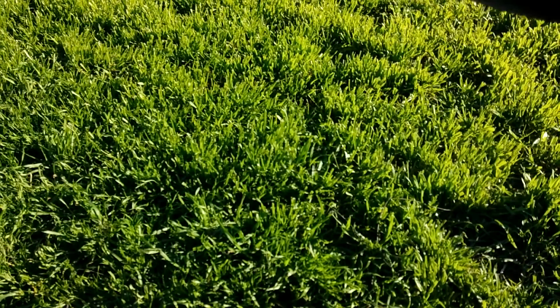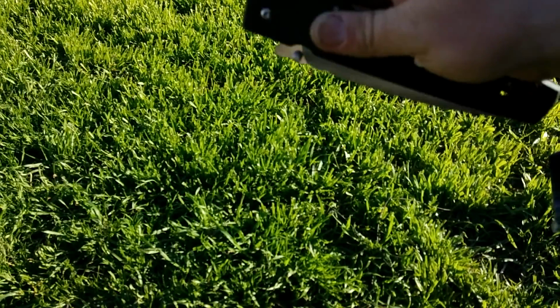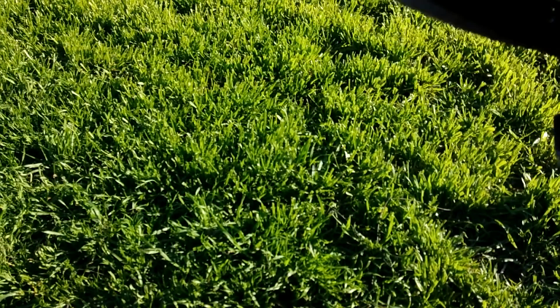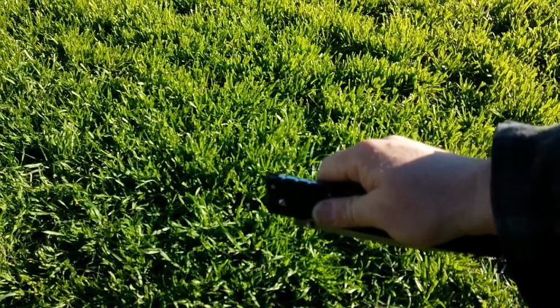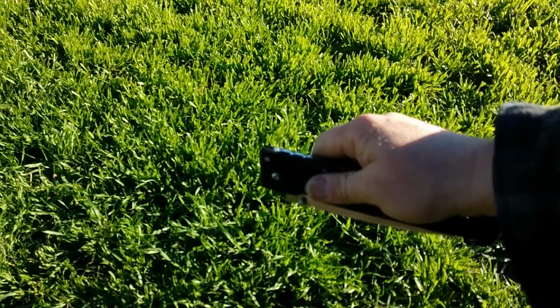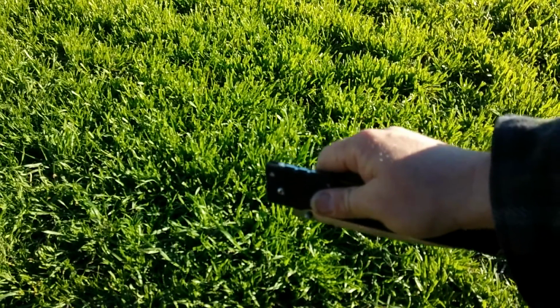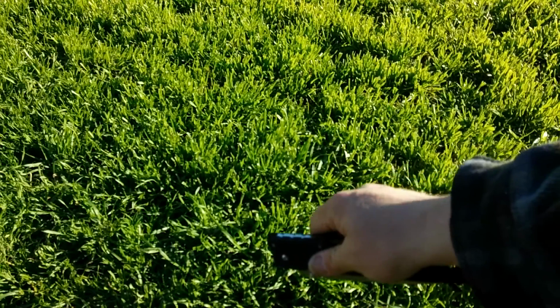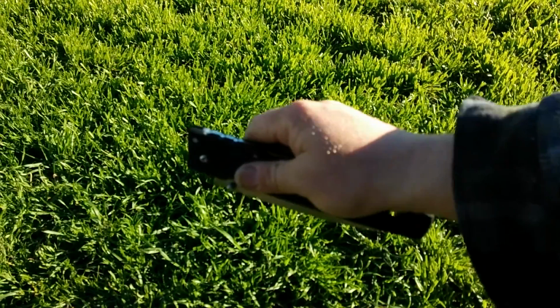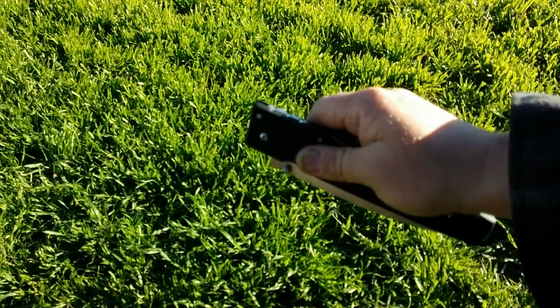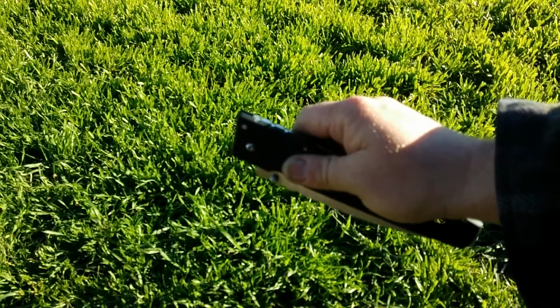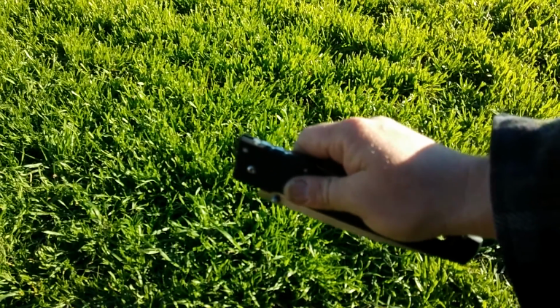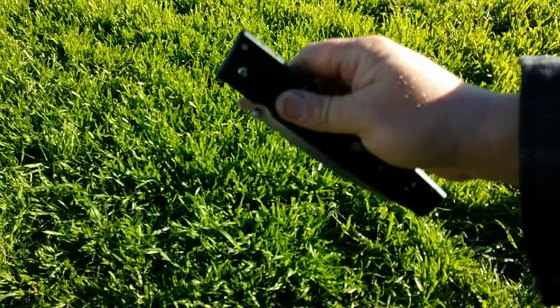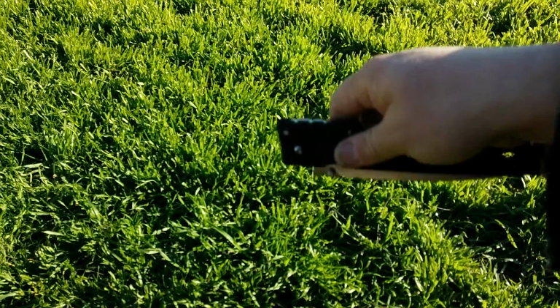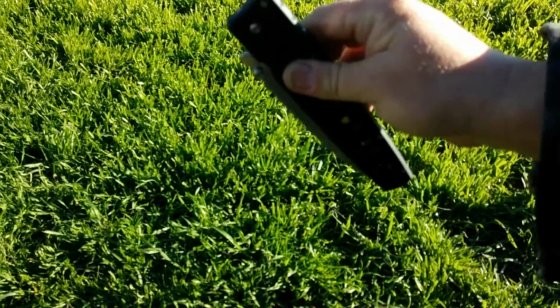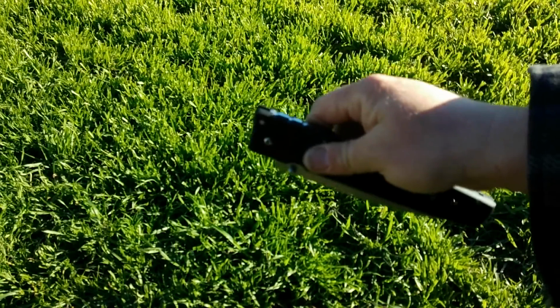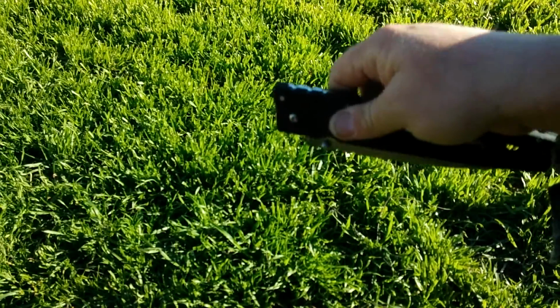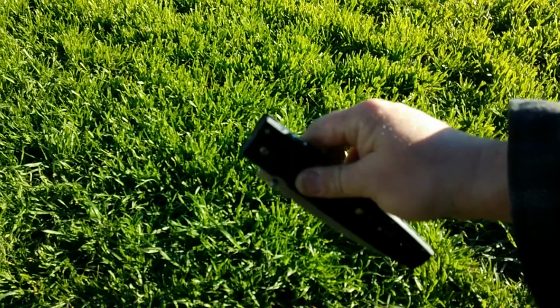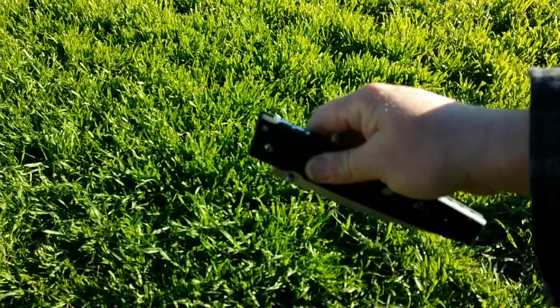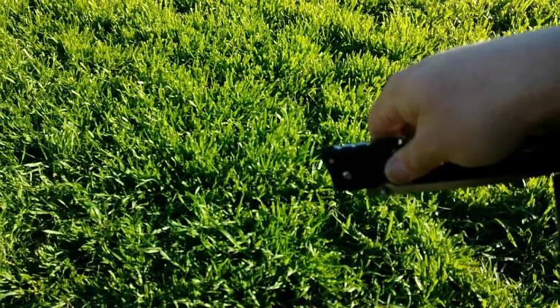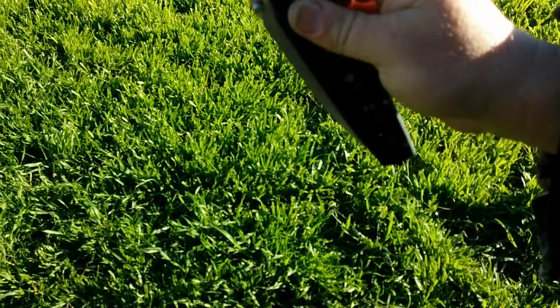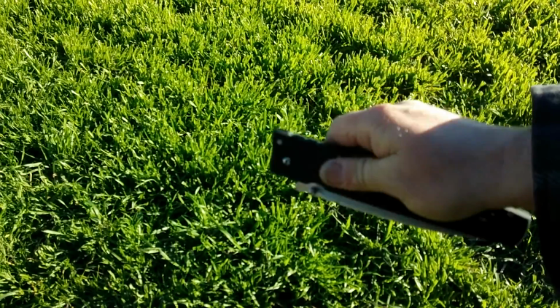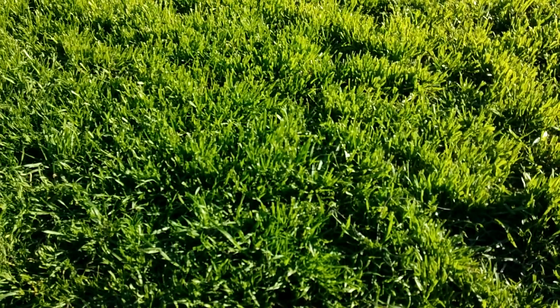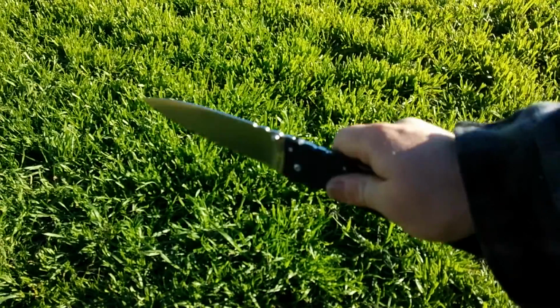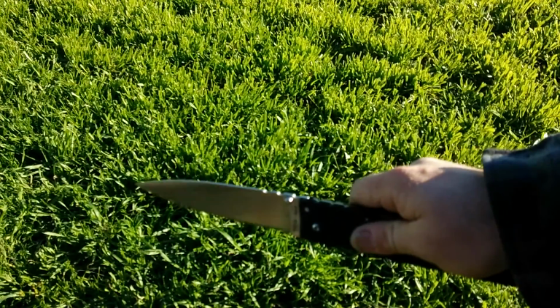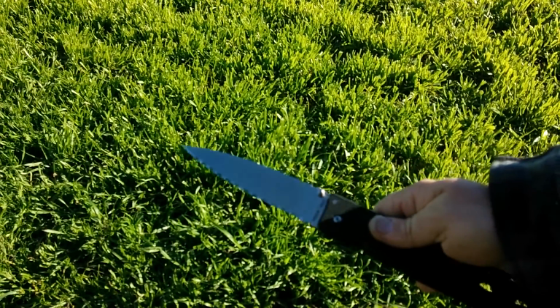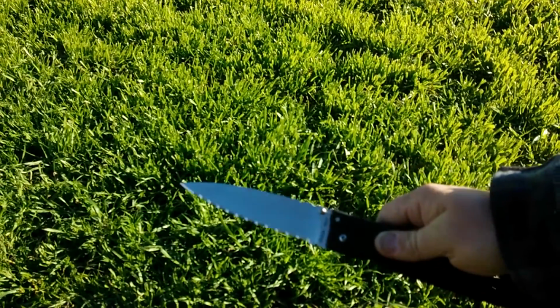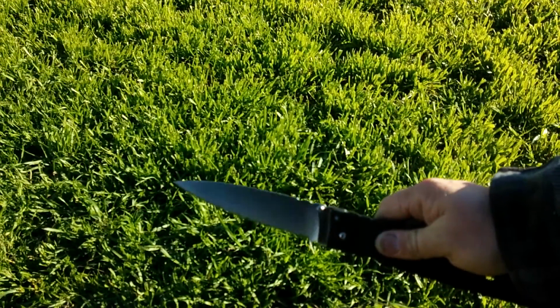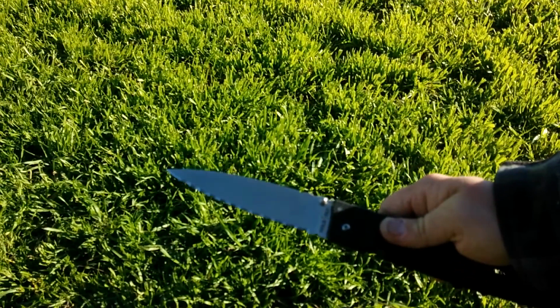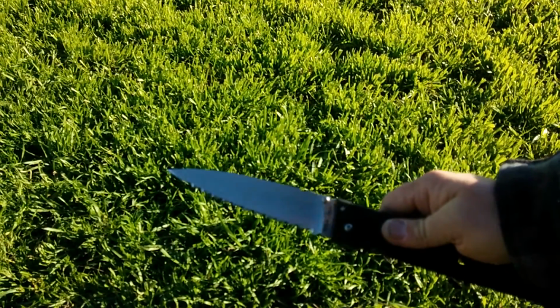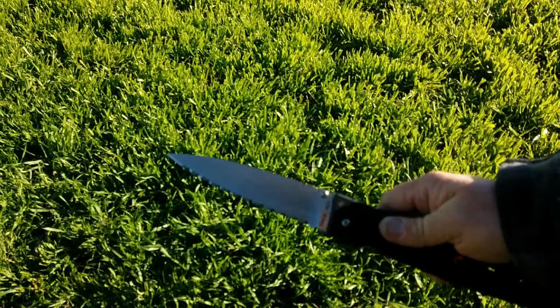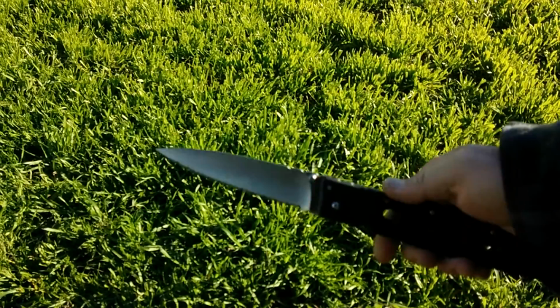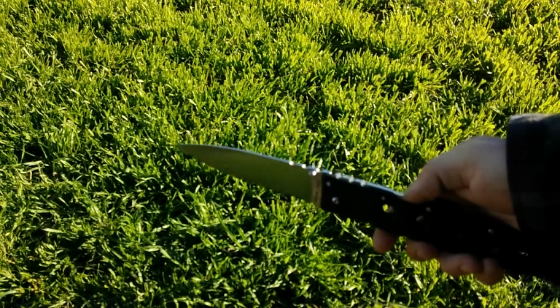What you want to do is smack it down in the arcing motion, bring it back up, and the momentum from the blade and the motion will cause the blade to come flying out. Pretty cool! I'll do it one more time.